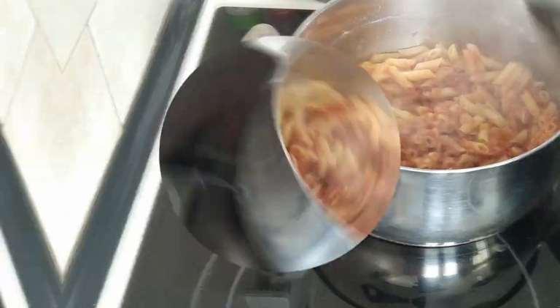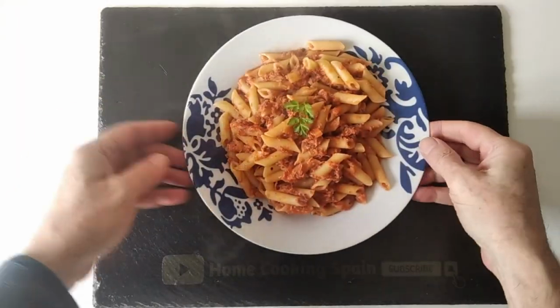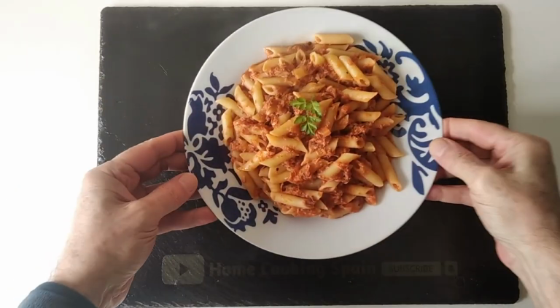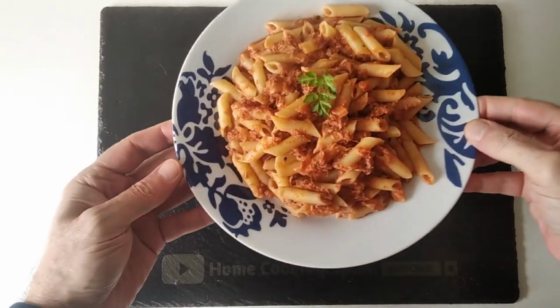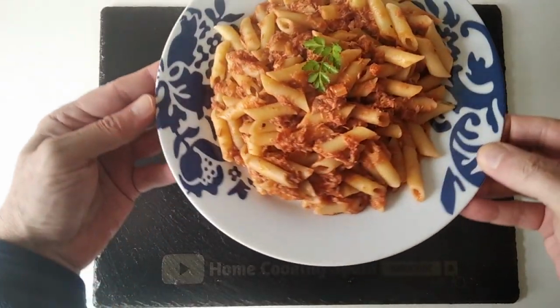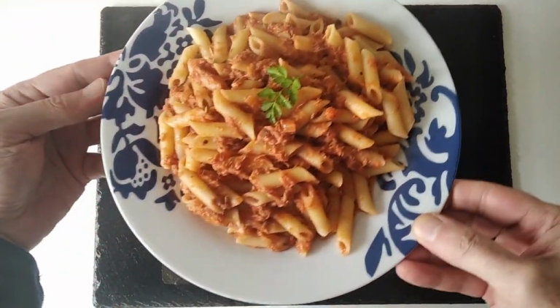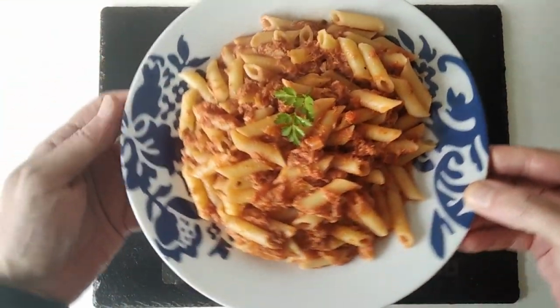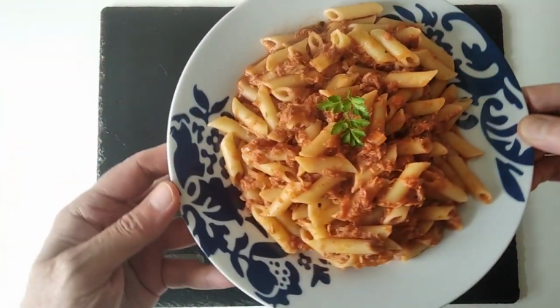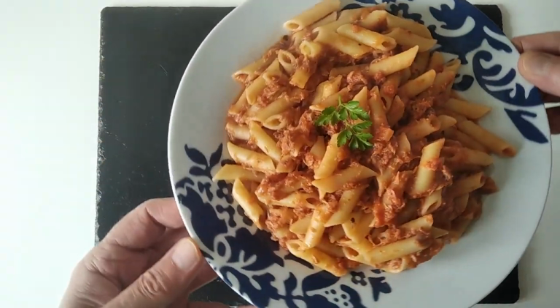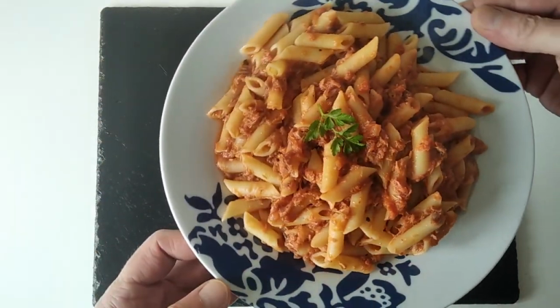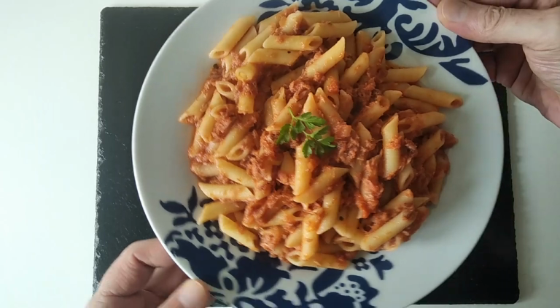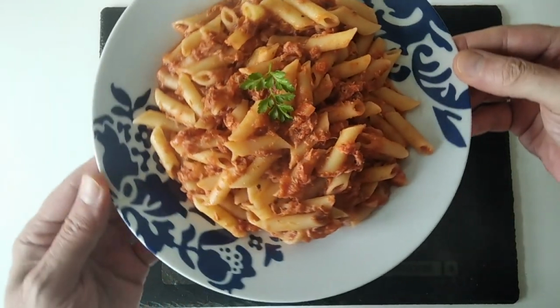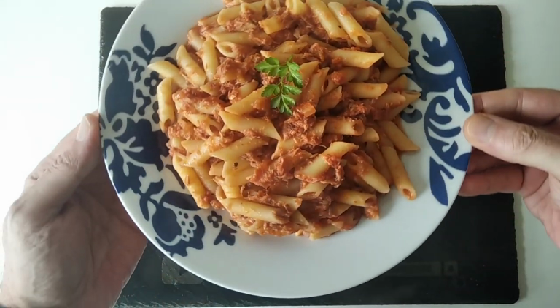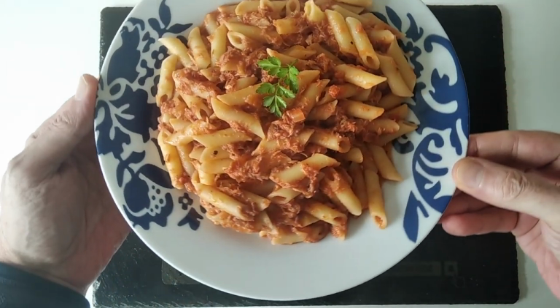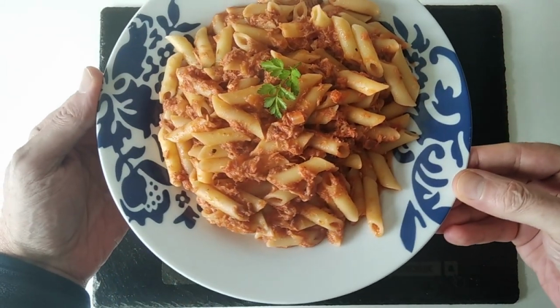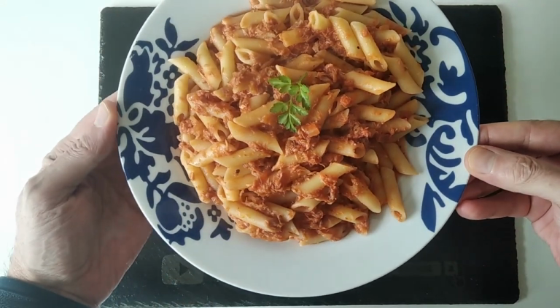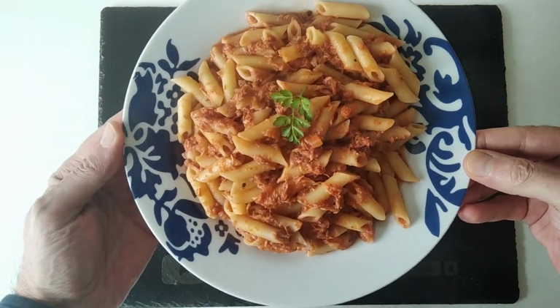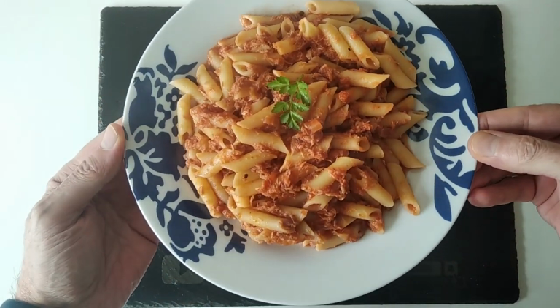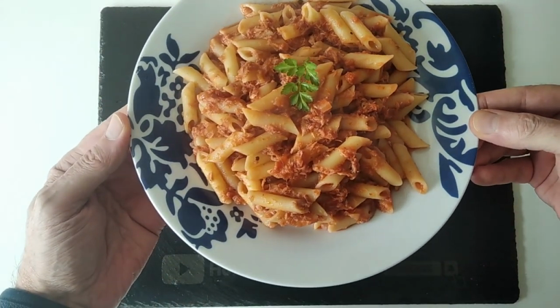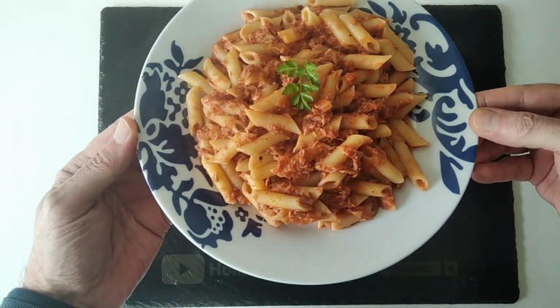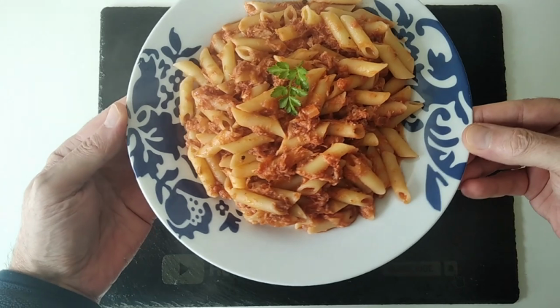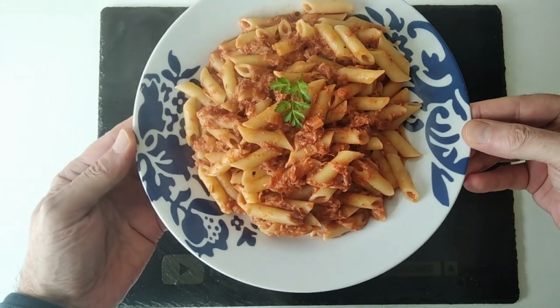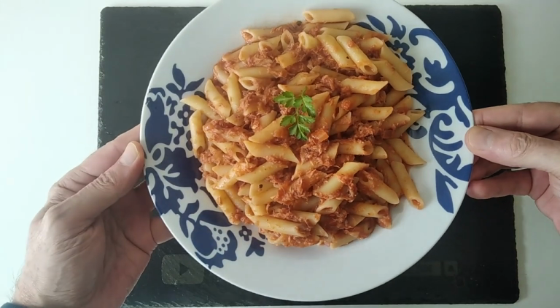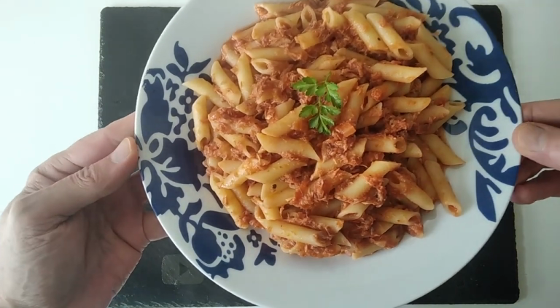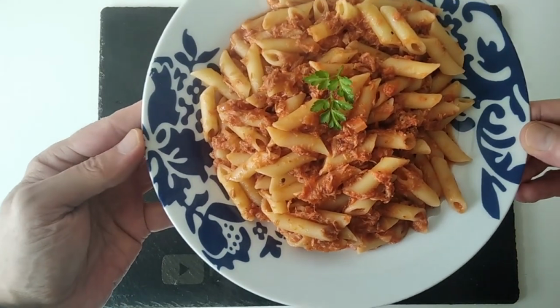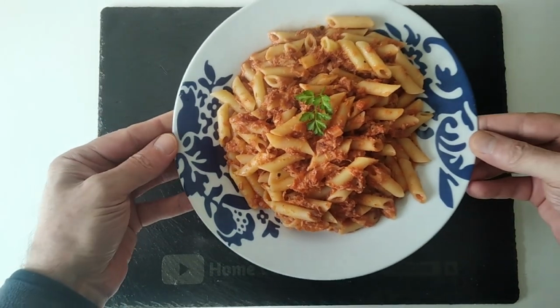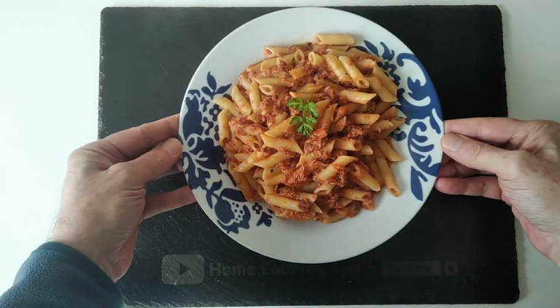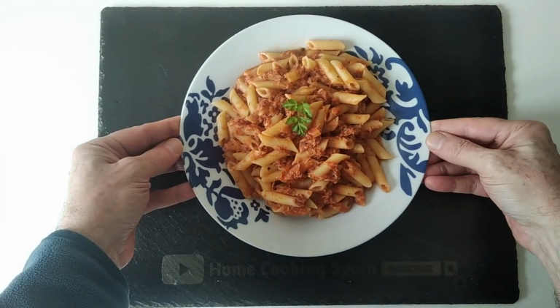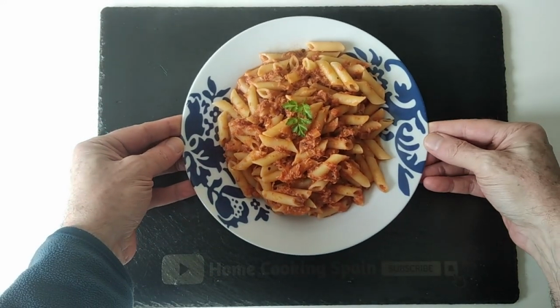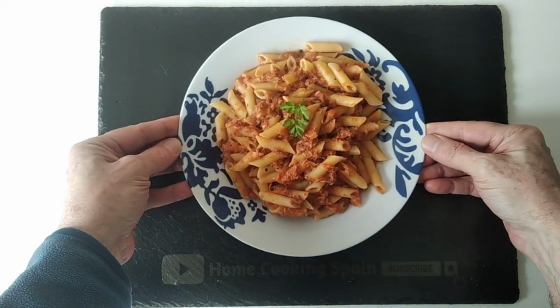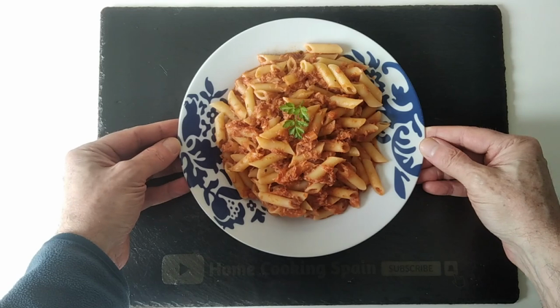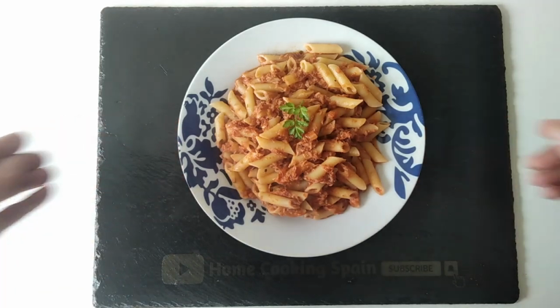And there we have it — a nice big filling tuna pasta cooked in about 15 minutes, more or less. Thank you very much for watching, and goodbye.